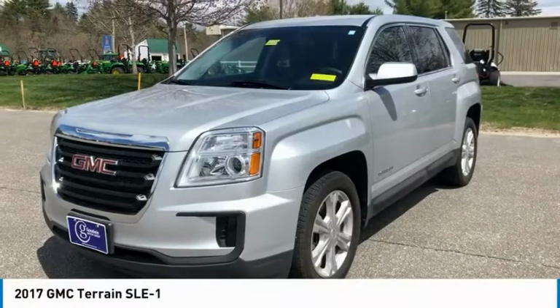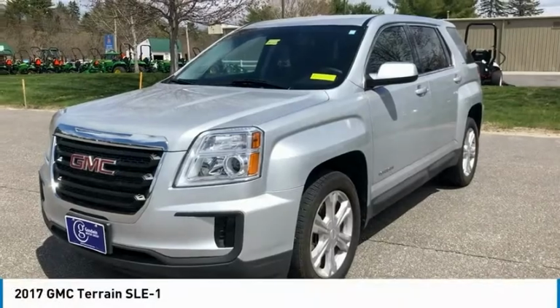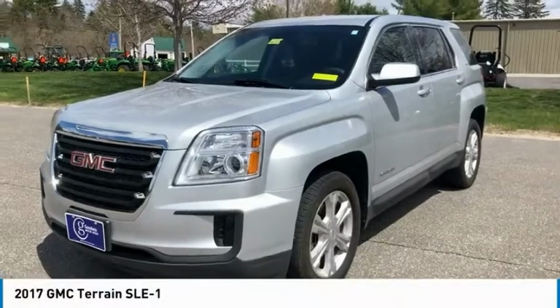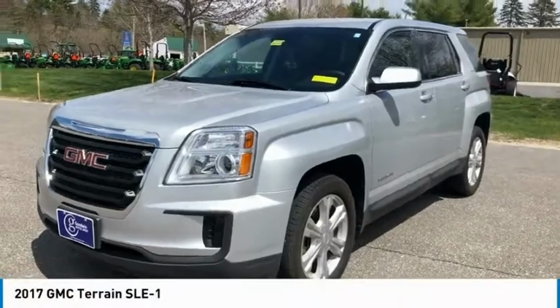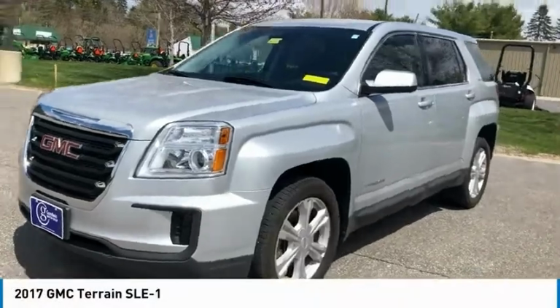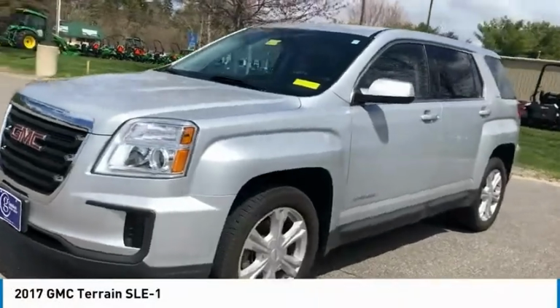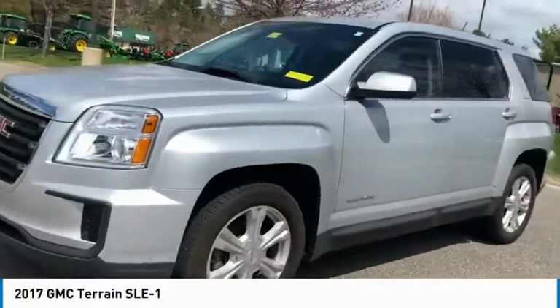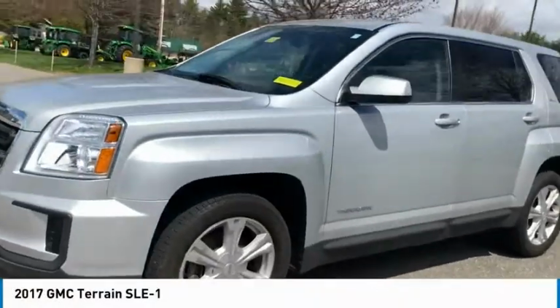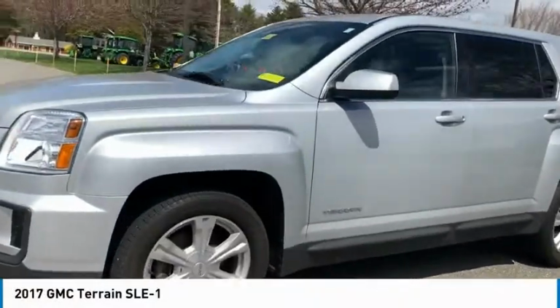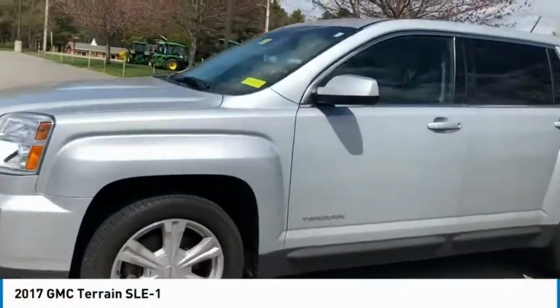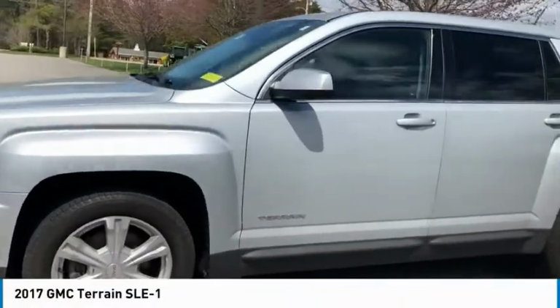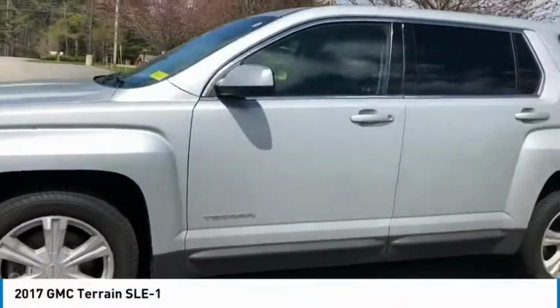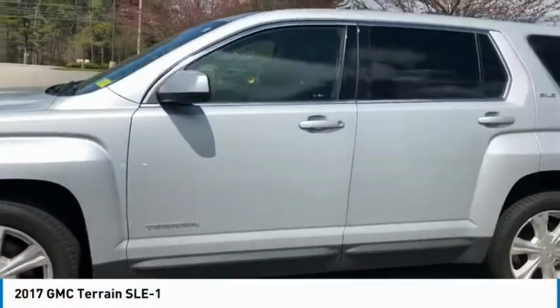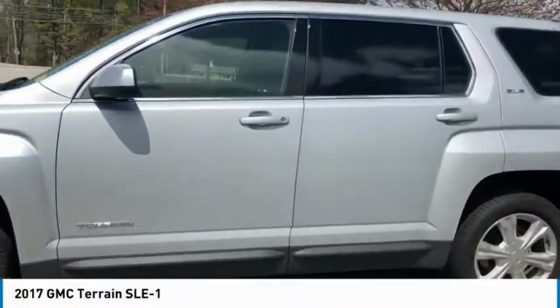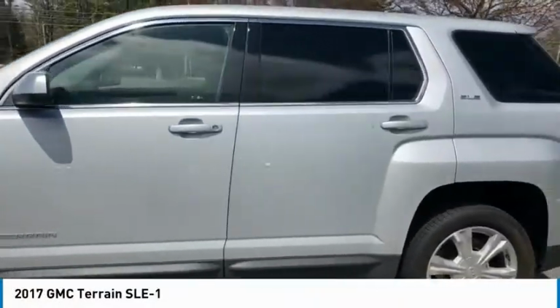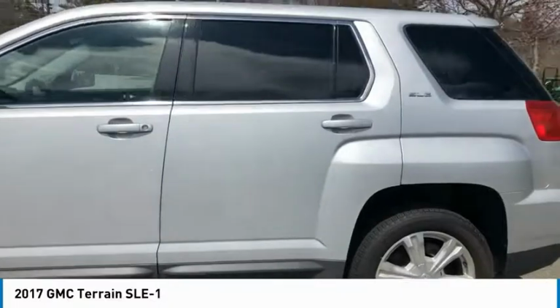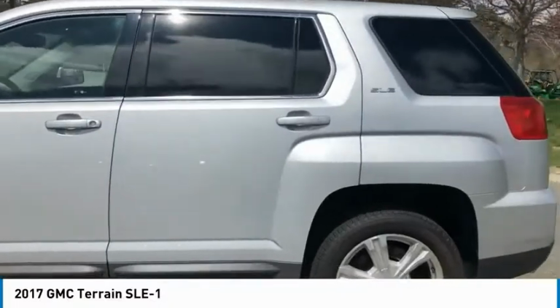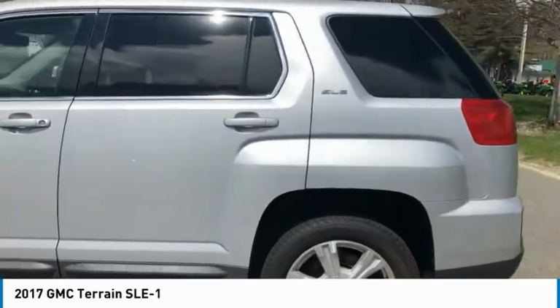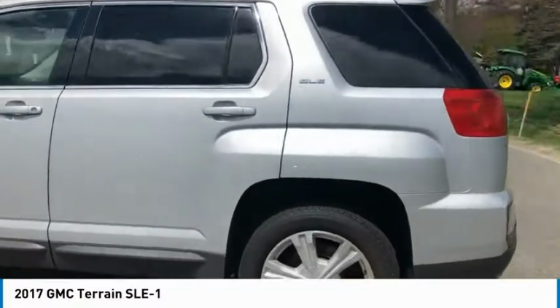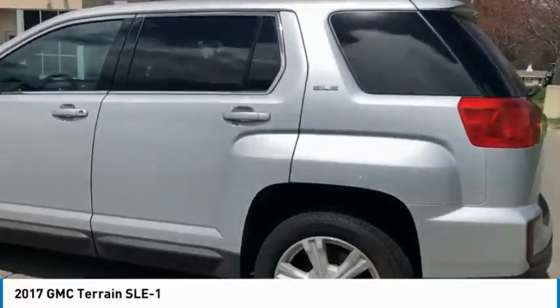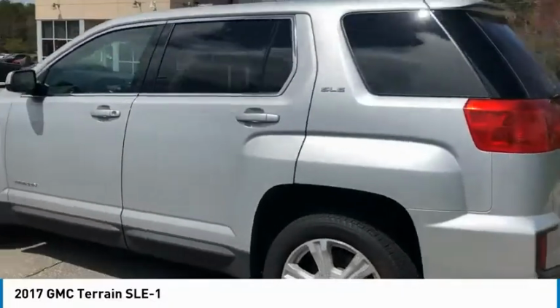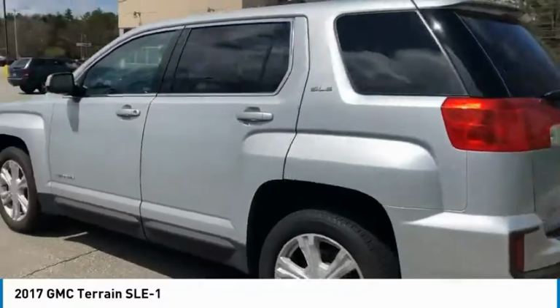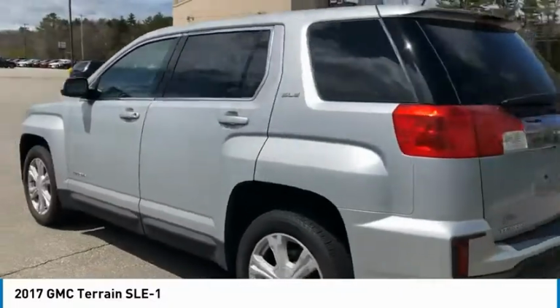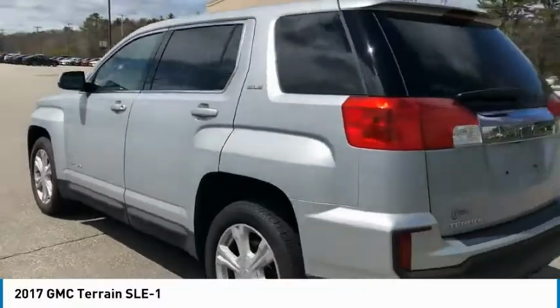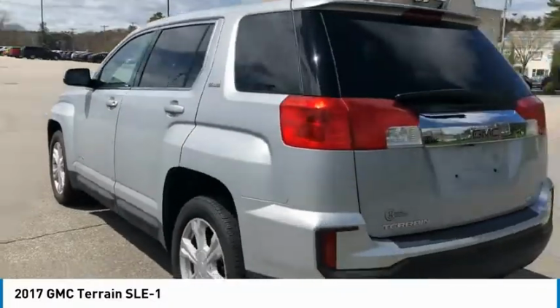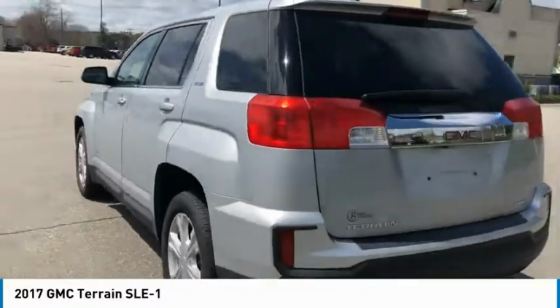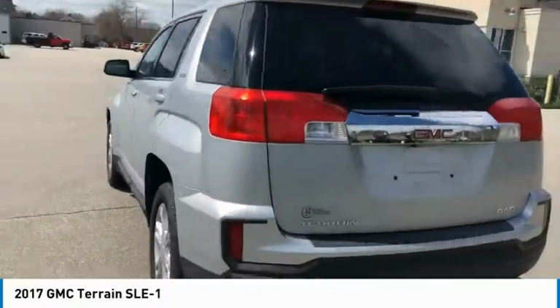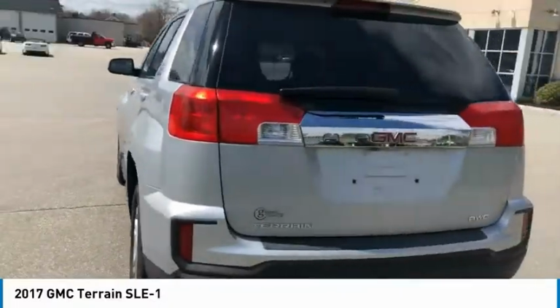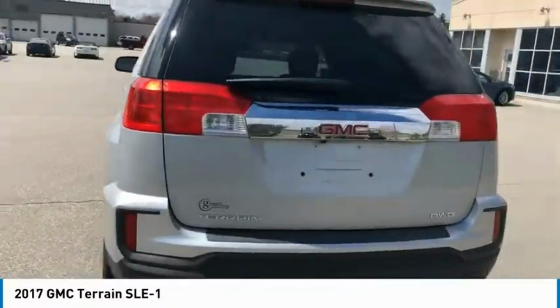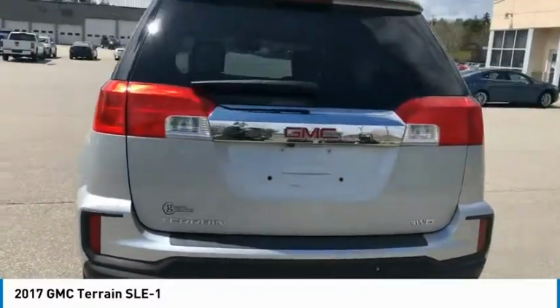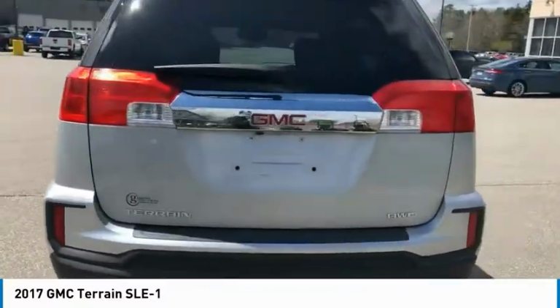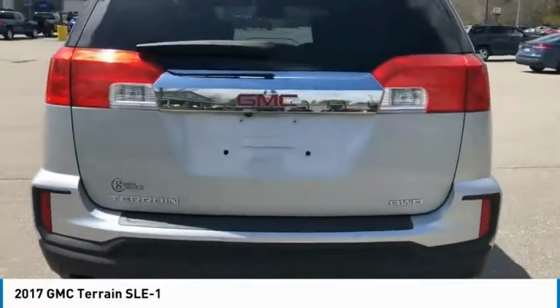Stop by and take a look at the 2017 Terrain. The GMC Terrain combines the benefits of a crossover with the style and functionality of an SUV.